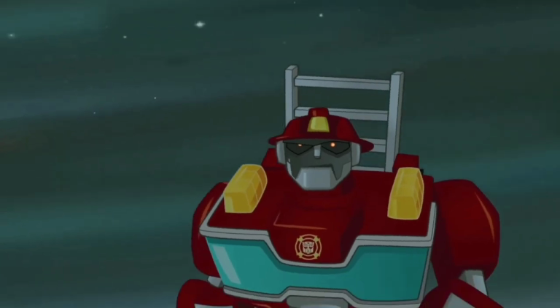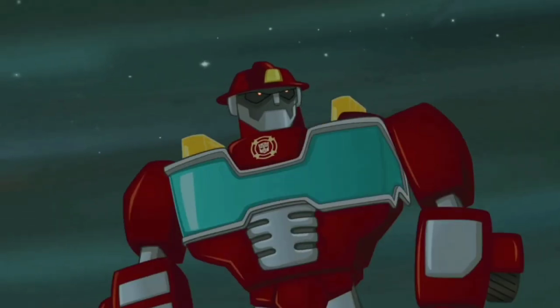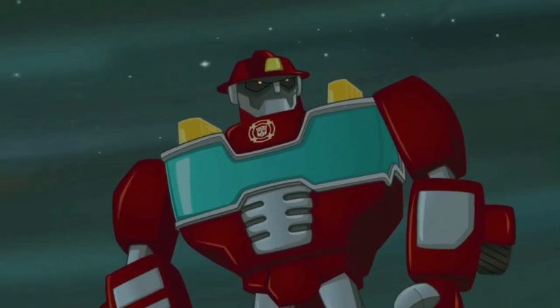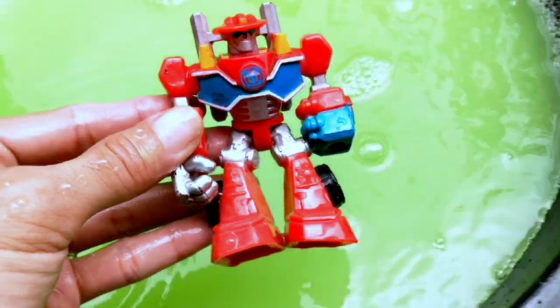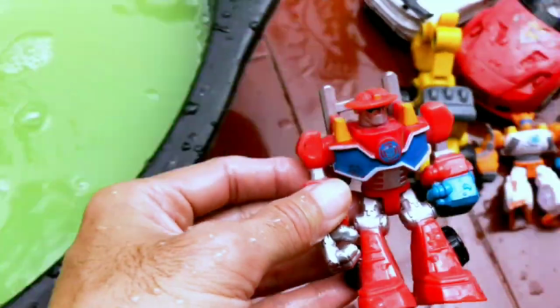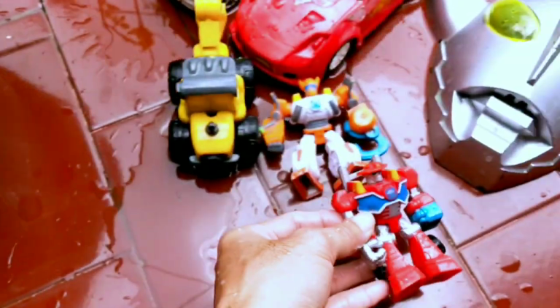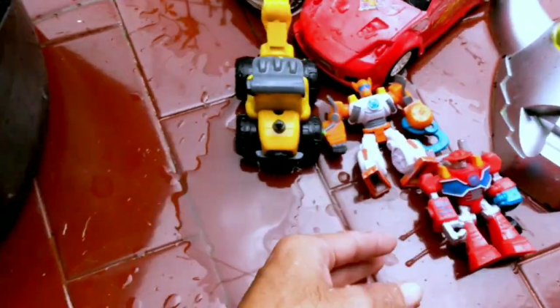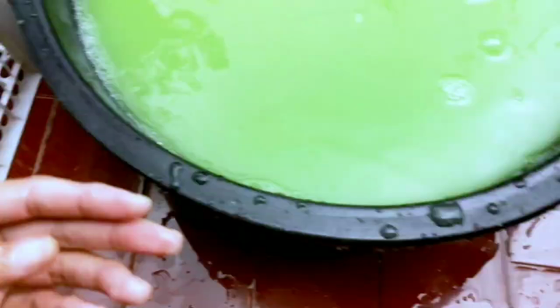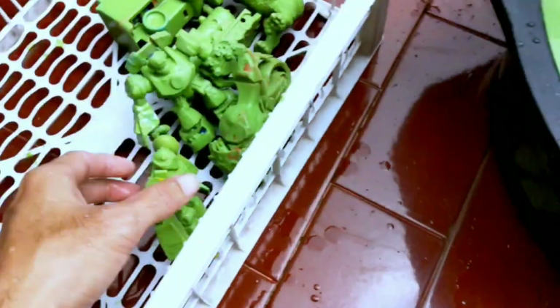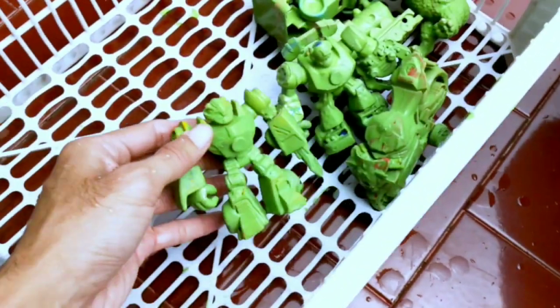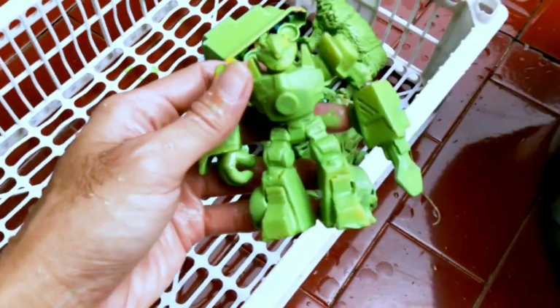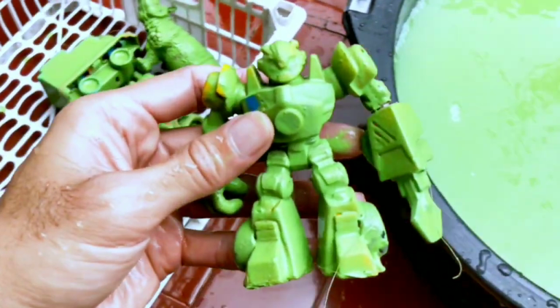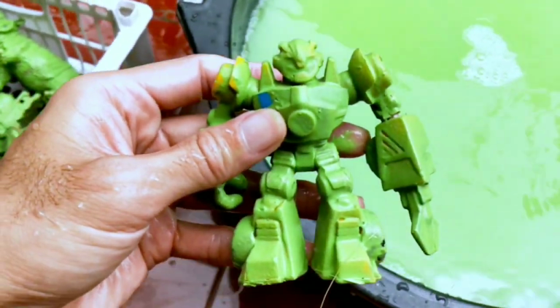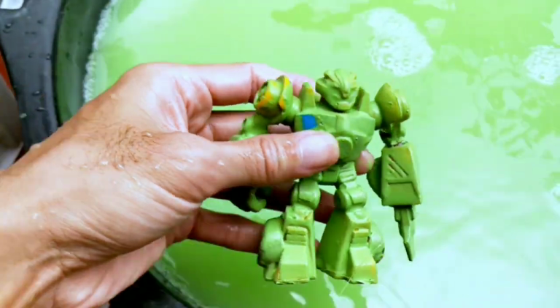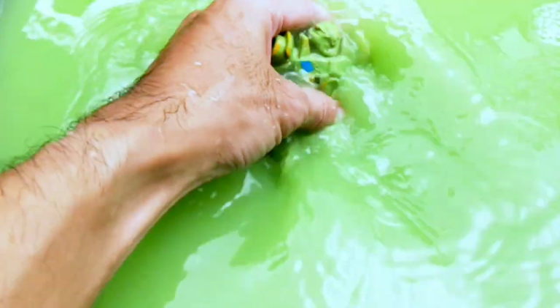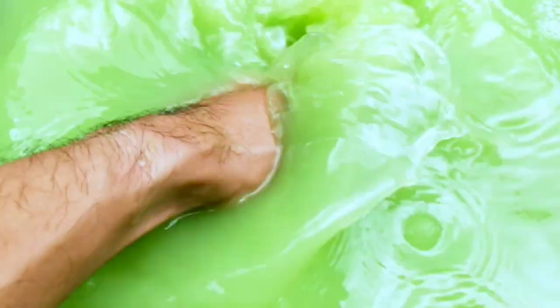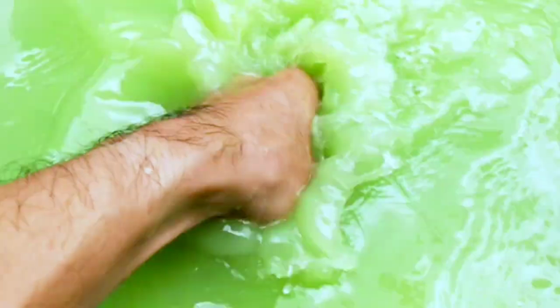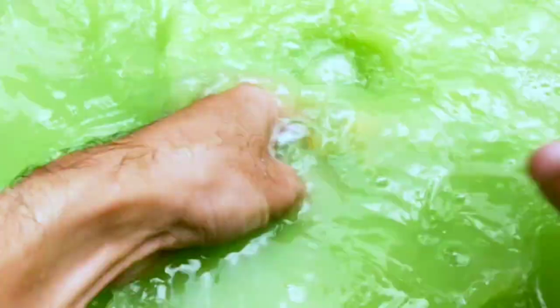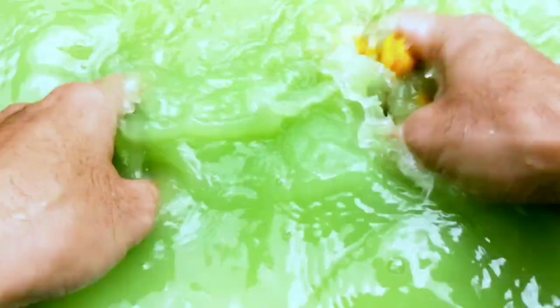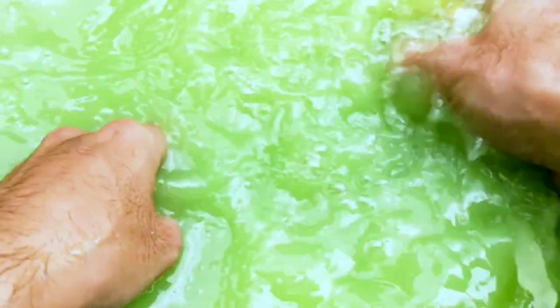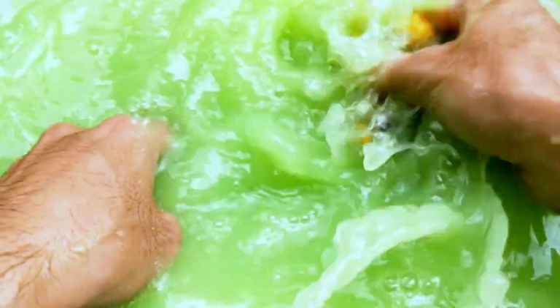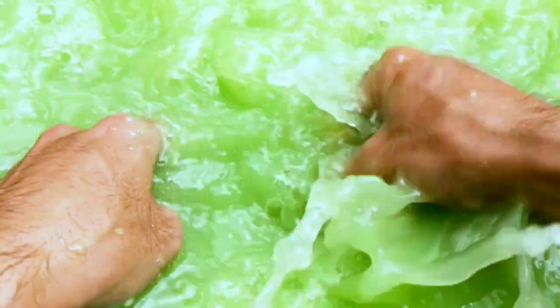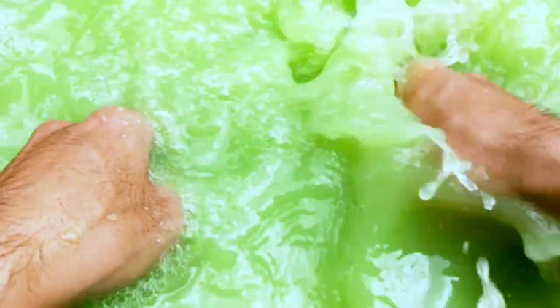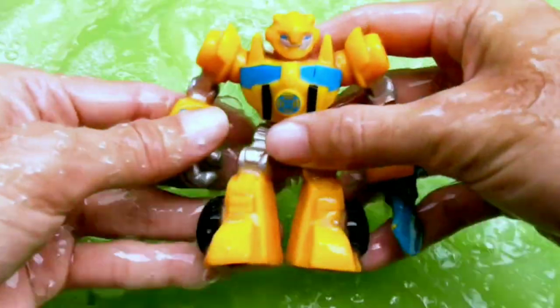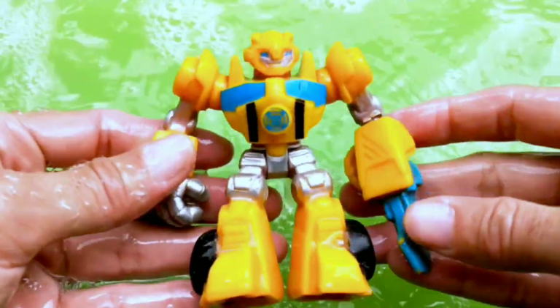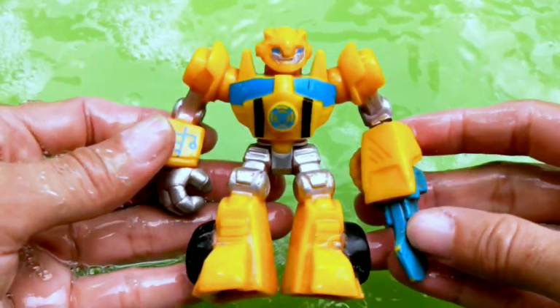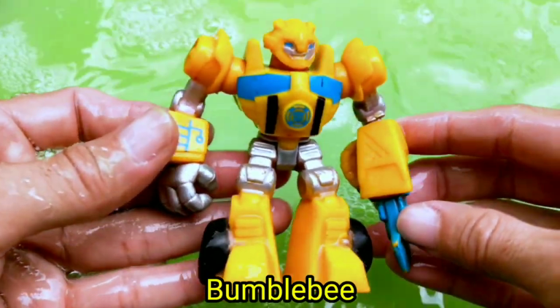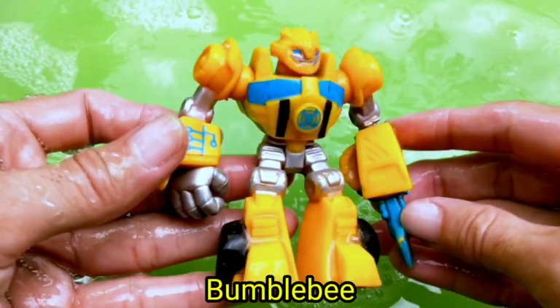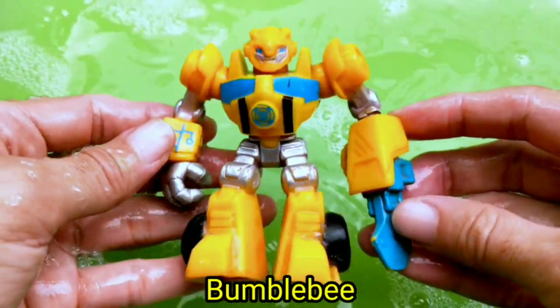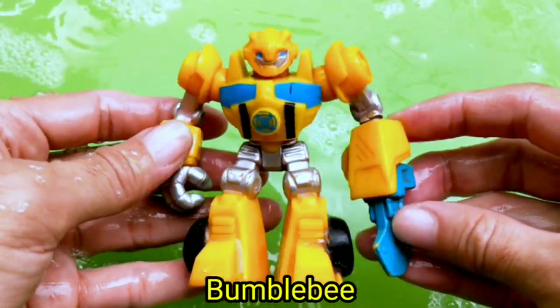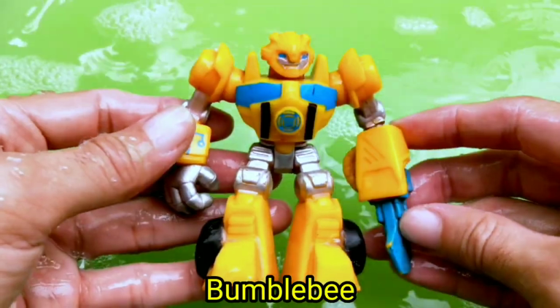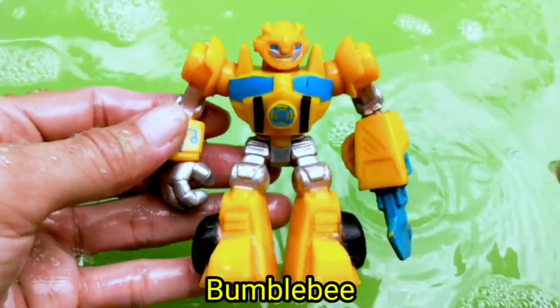Wow, so cool! Next — wow, Transformers guys! Wadidaw, it's Bumblebee guys!